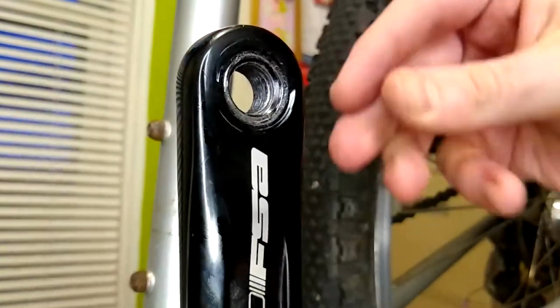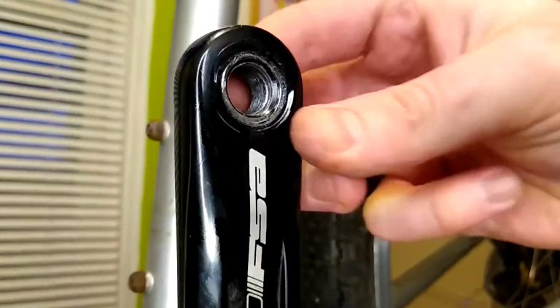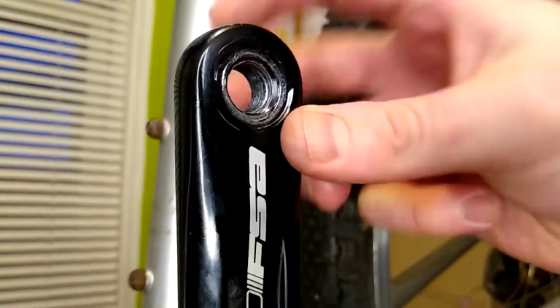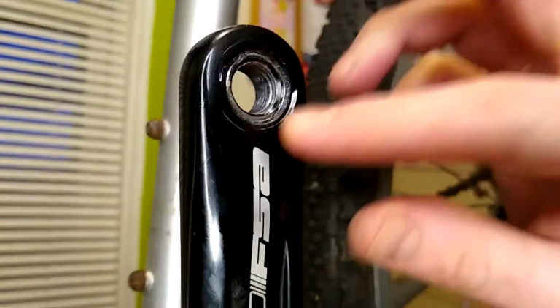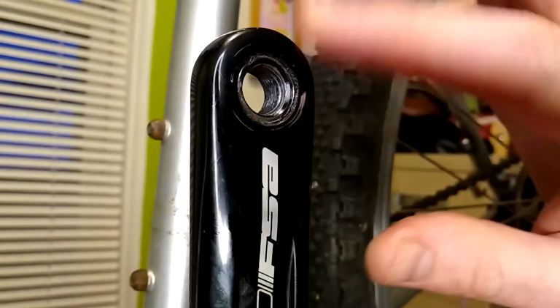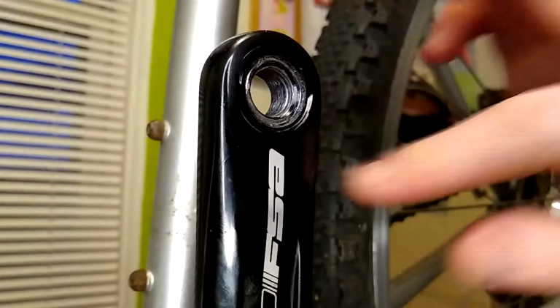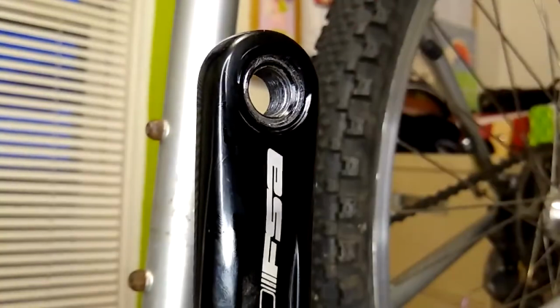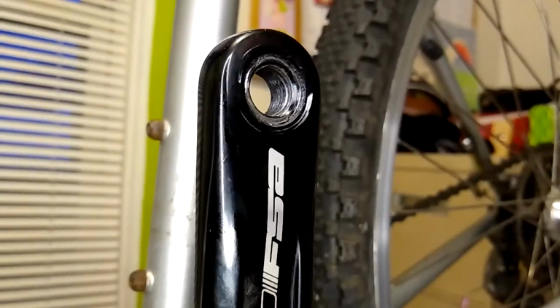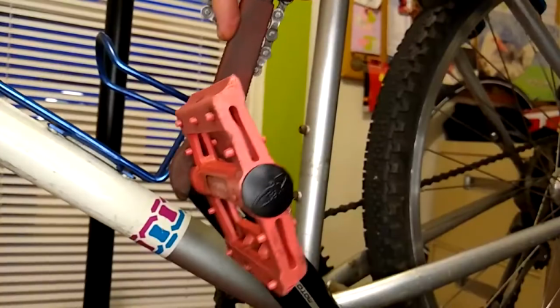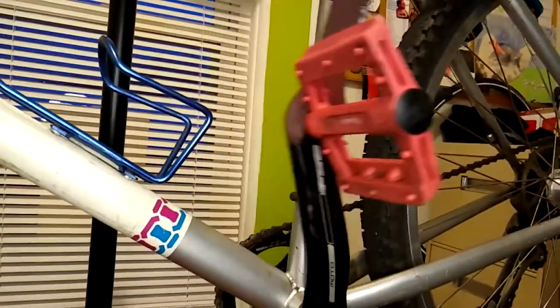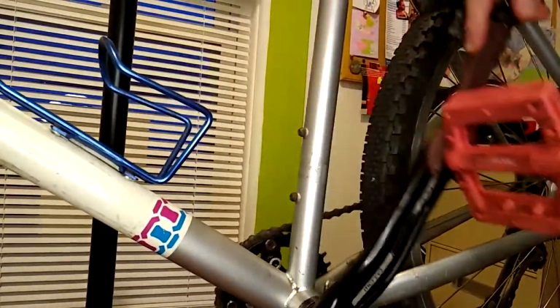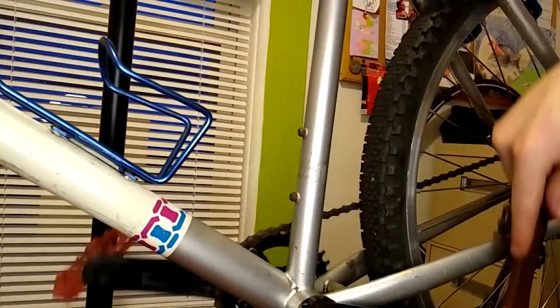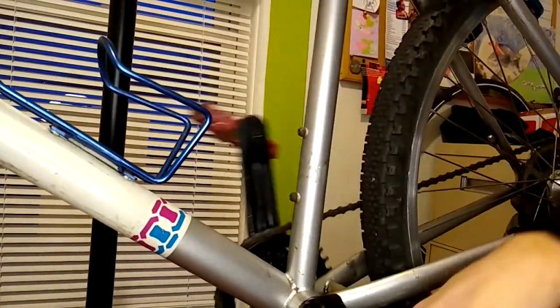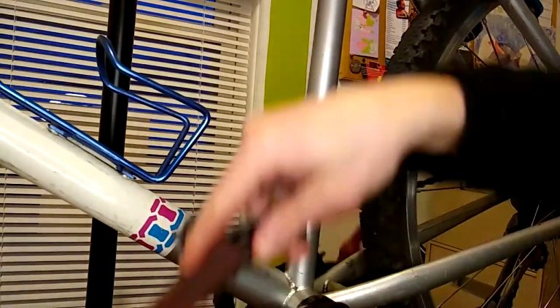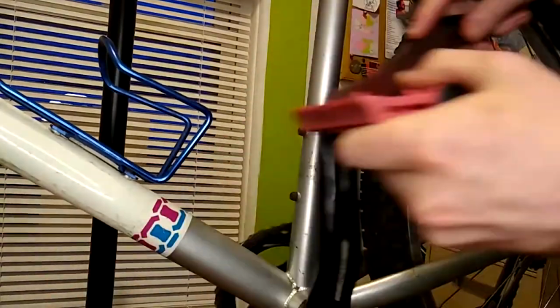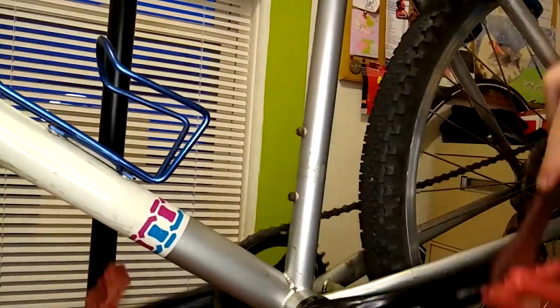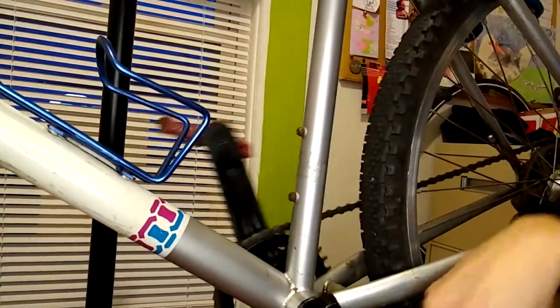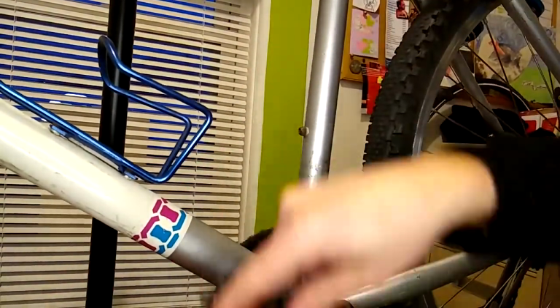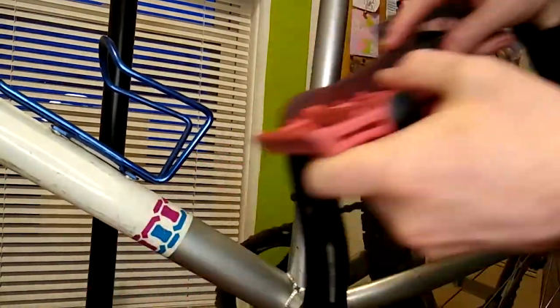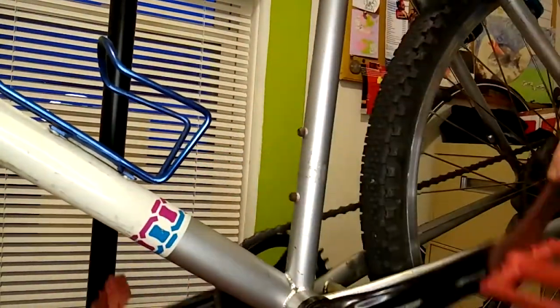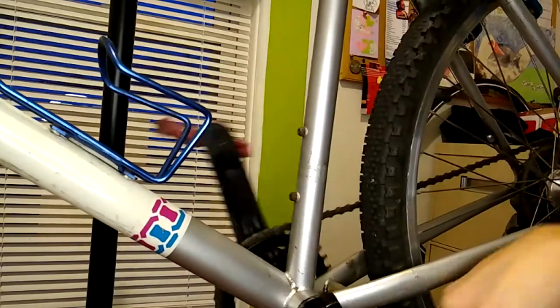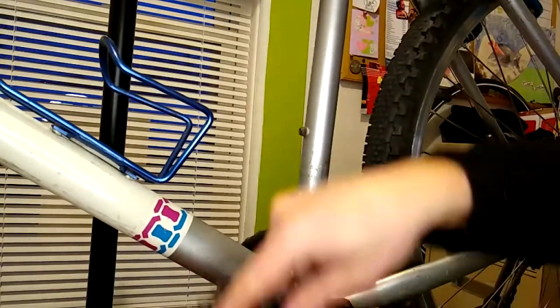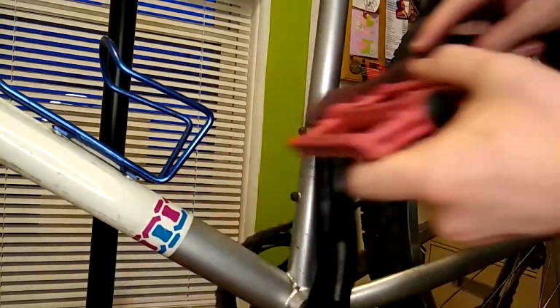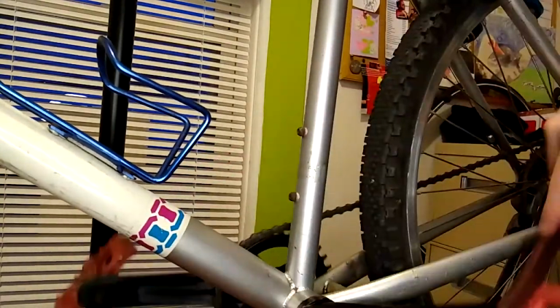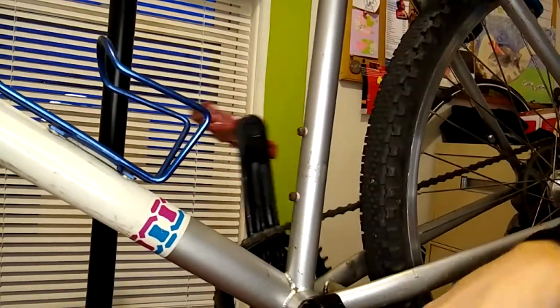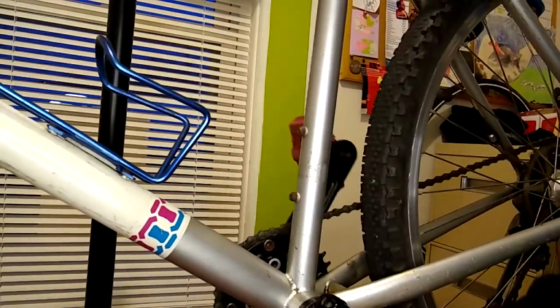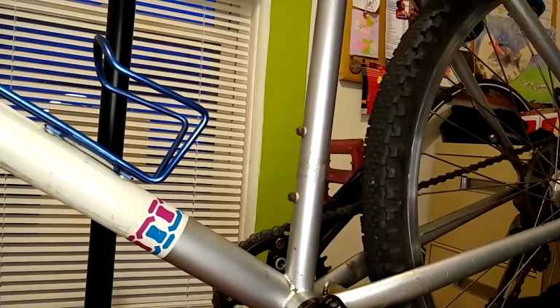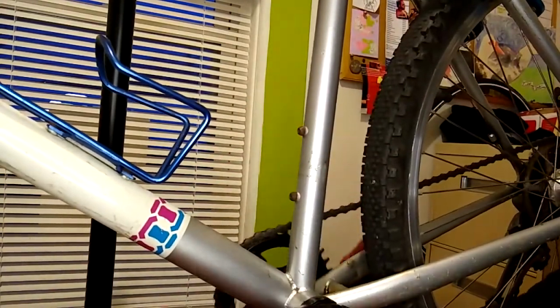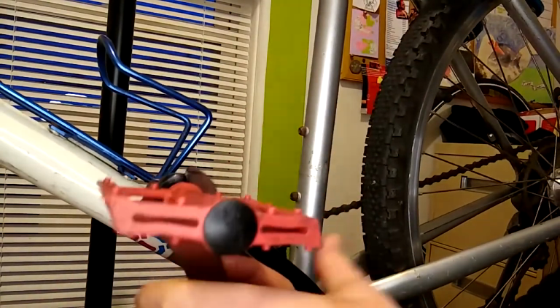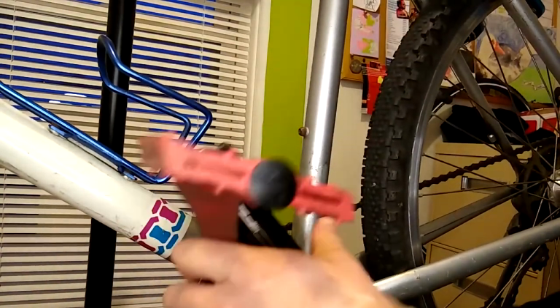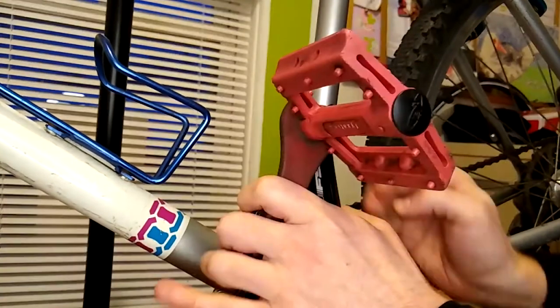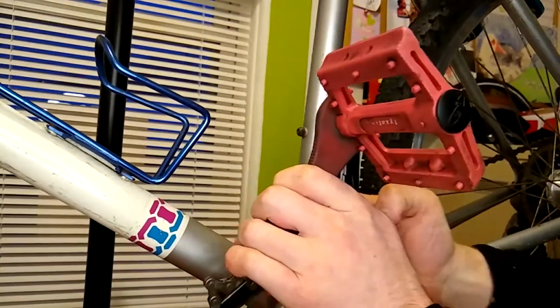Then we just clean it out and reinstall the pedal. And now I have a functional mountain bike again, just in time for winter. We just had our first real snow here in Milwaukee, so it's Barracuda season for me.